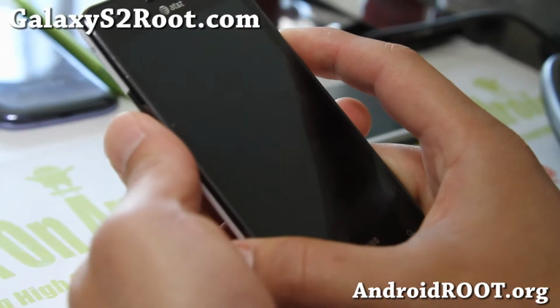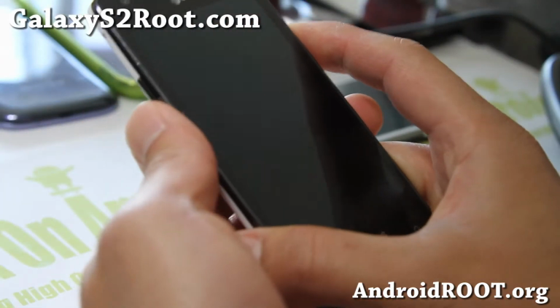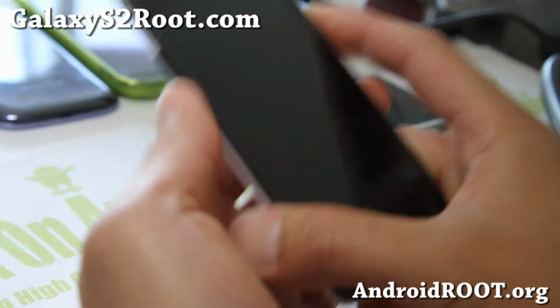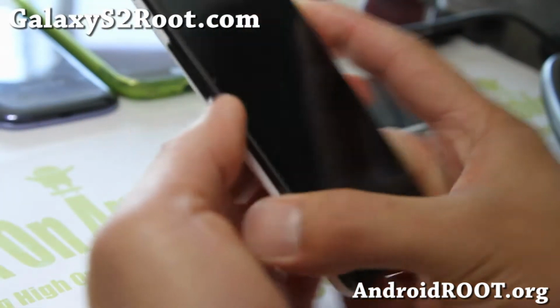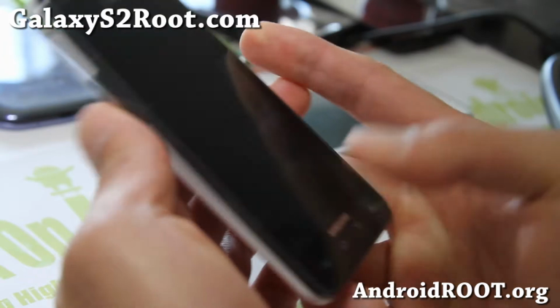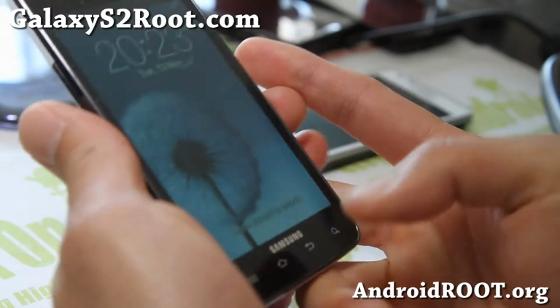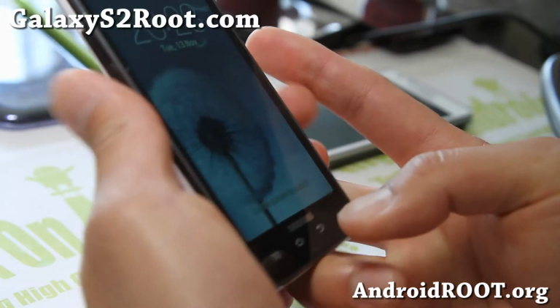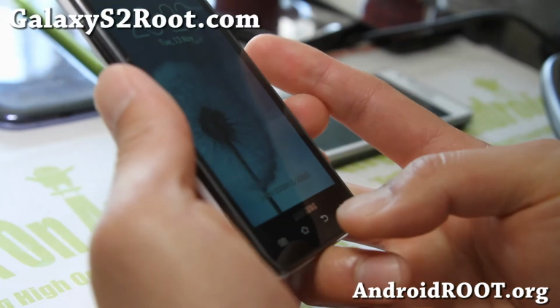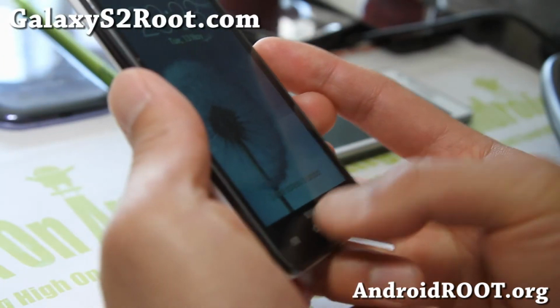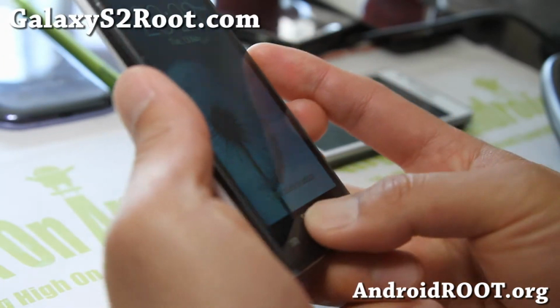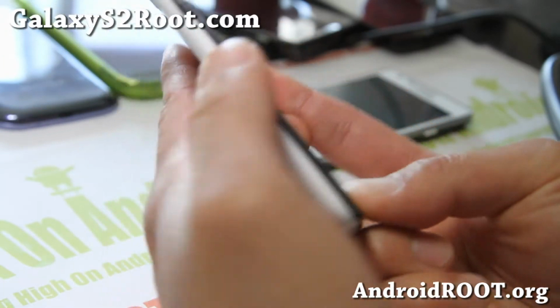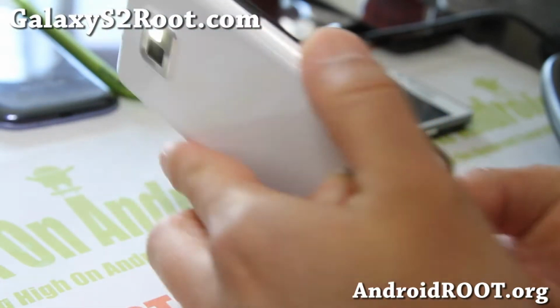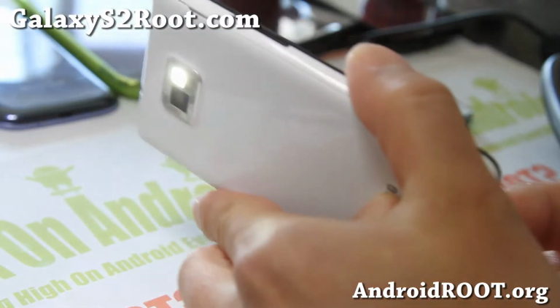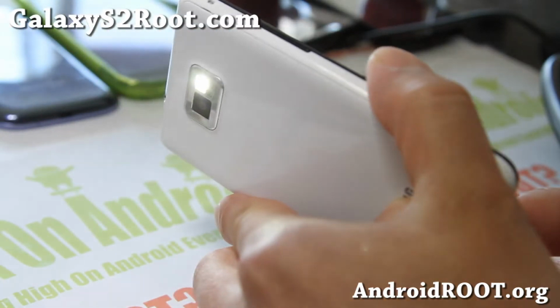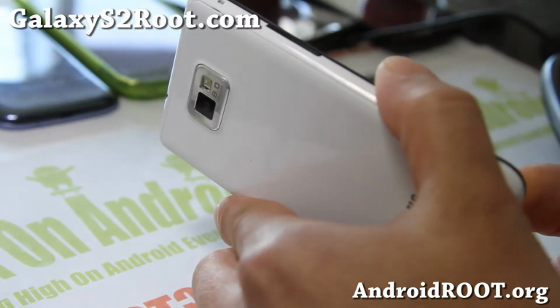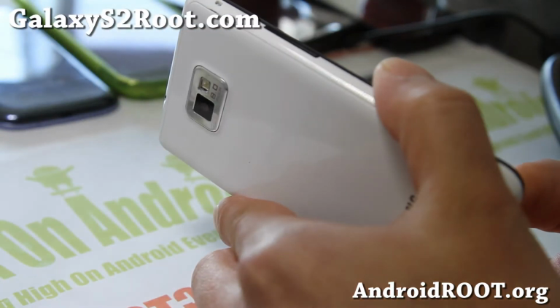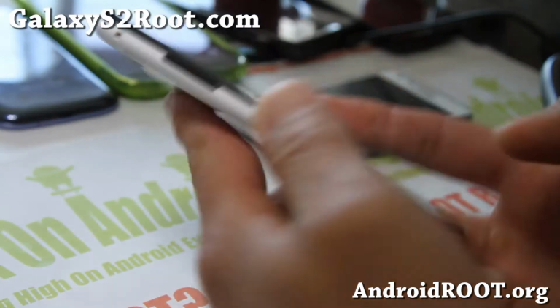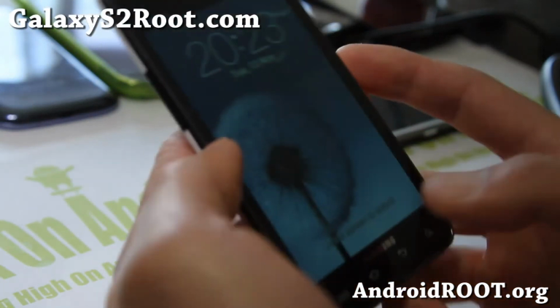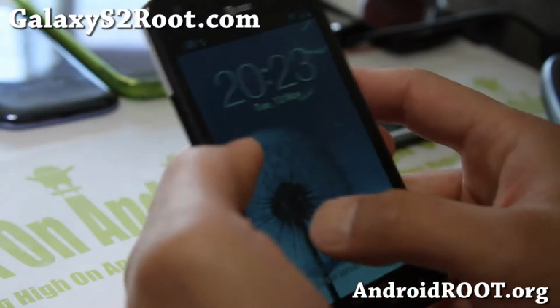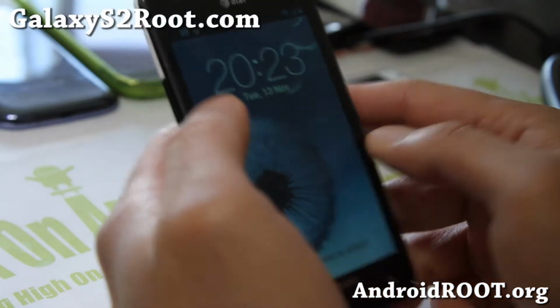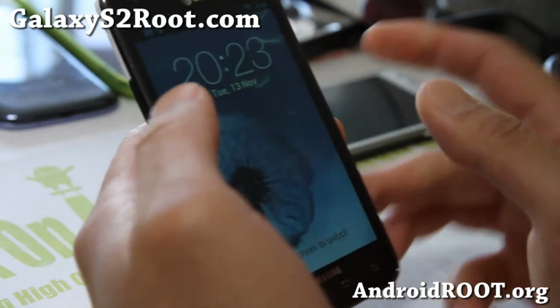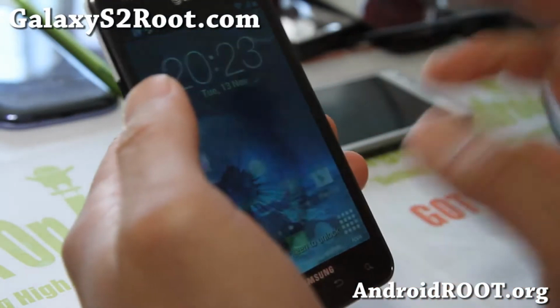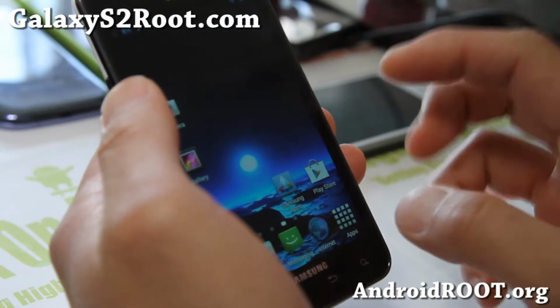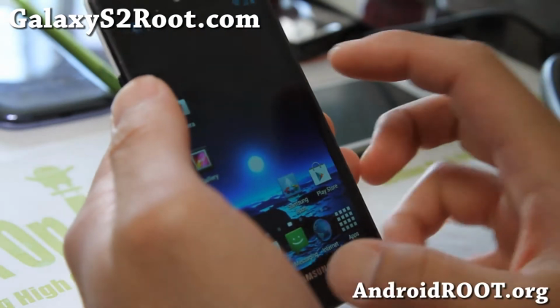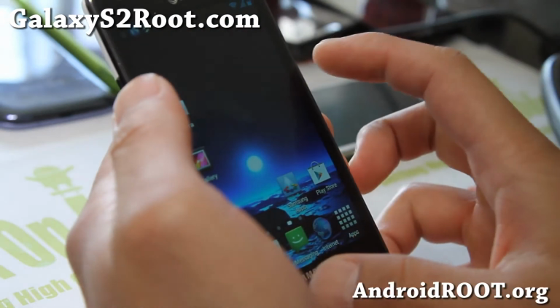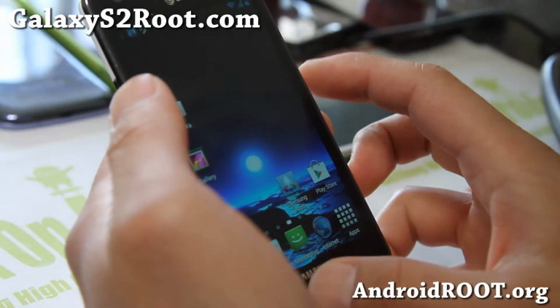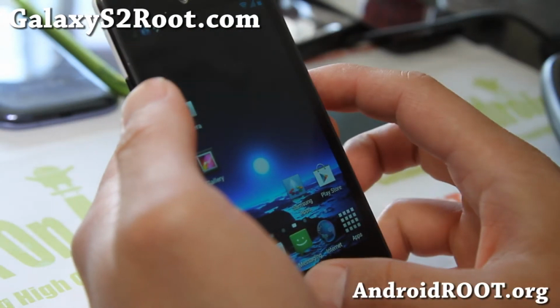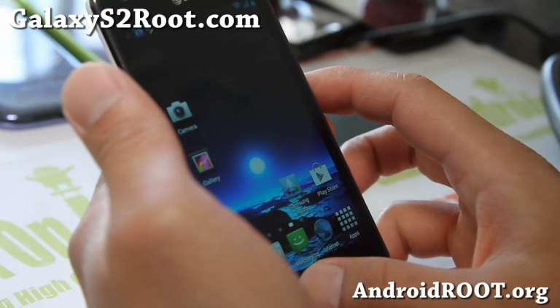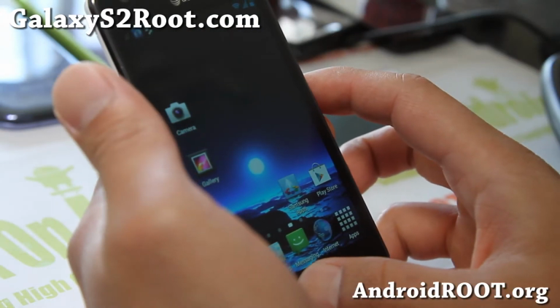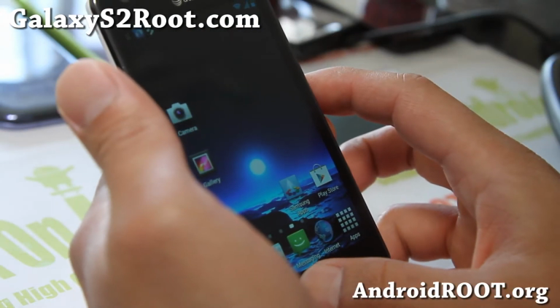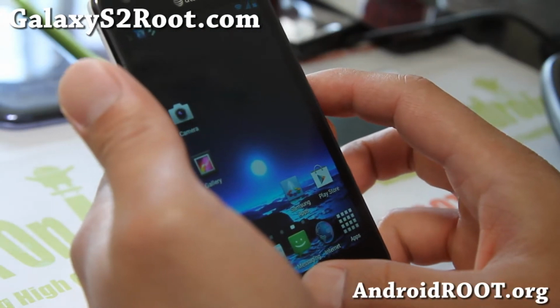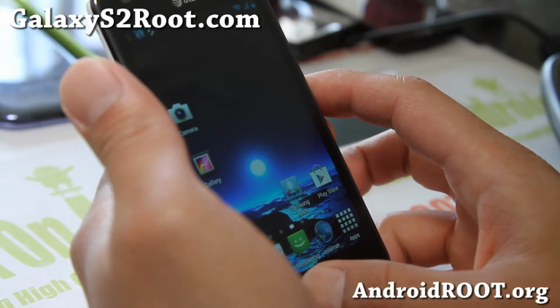One of the coolest mods — one that I really like that used to be on myUV ROMs — you can do it on this one too. On the lock screen, you can hold down the home button to activate the flash. I find that feature really cool.